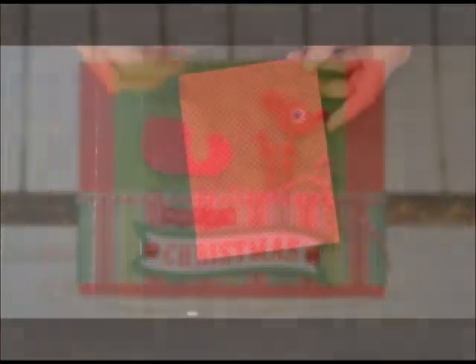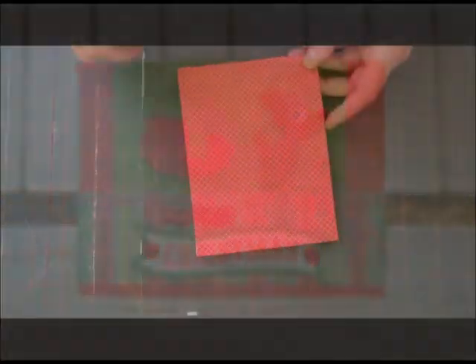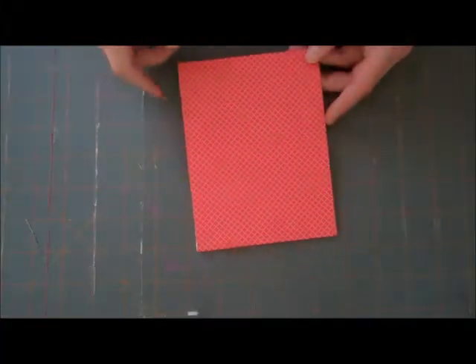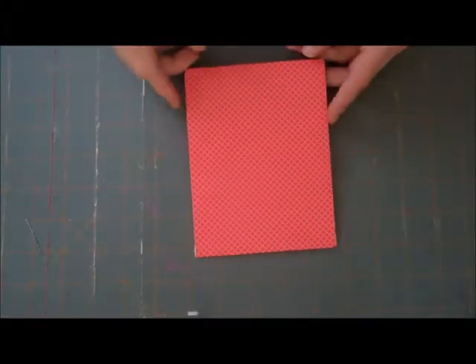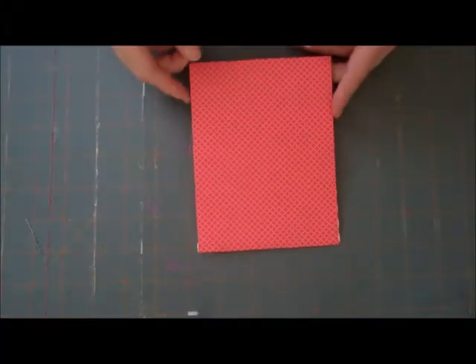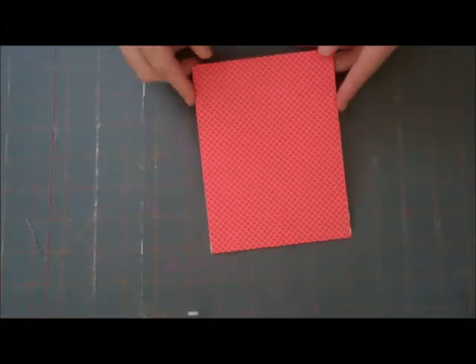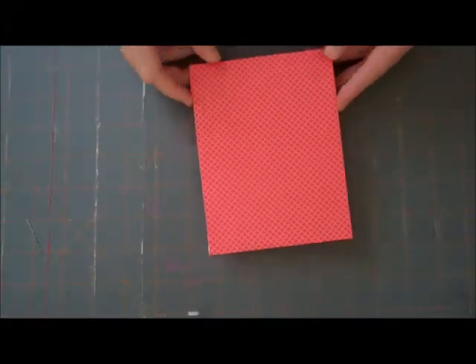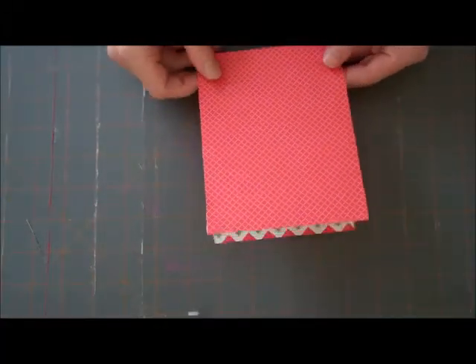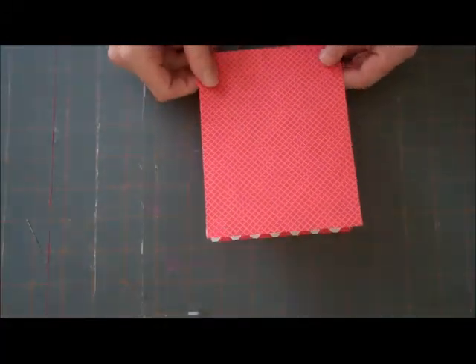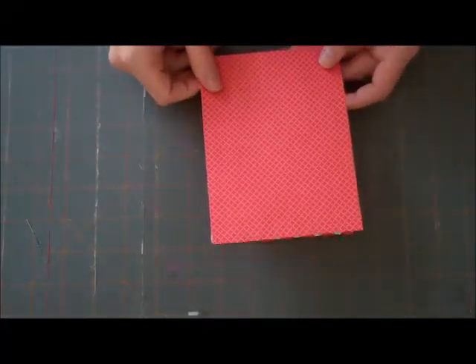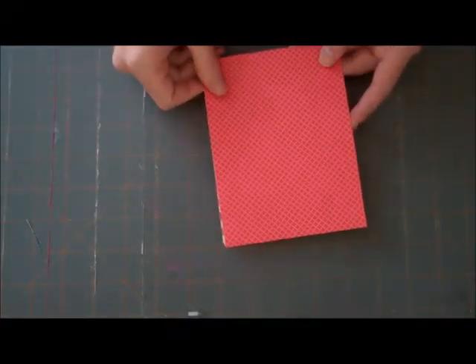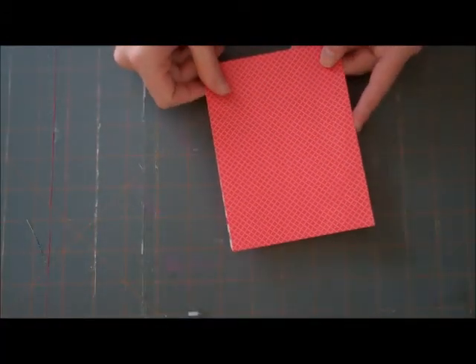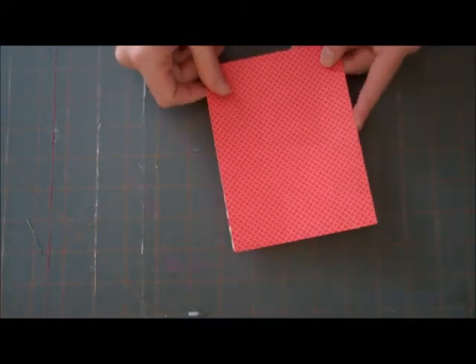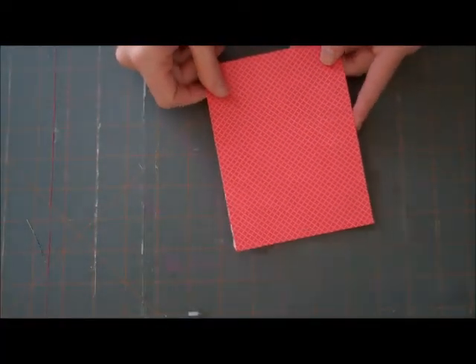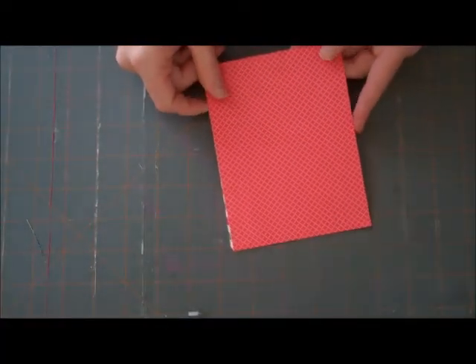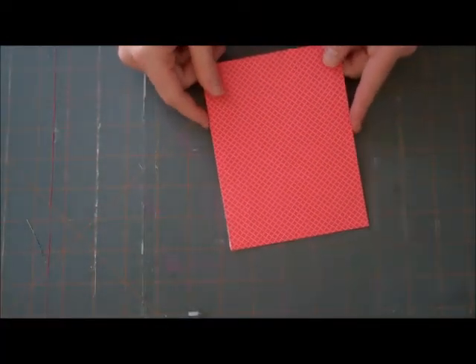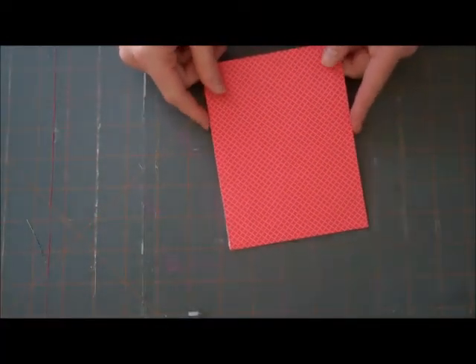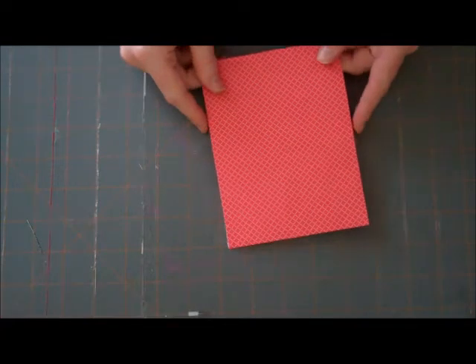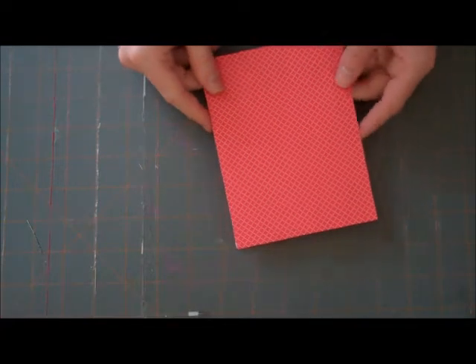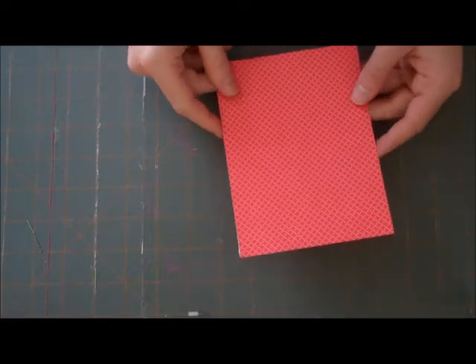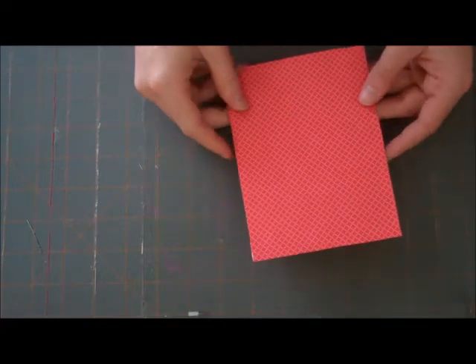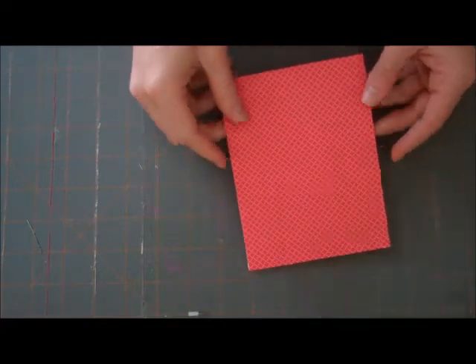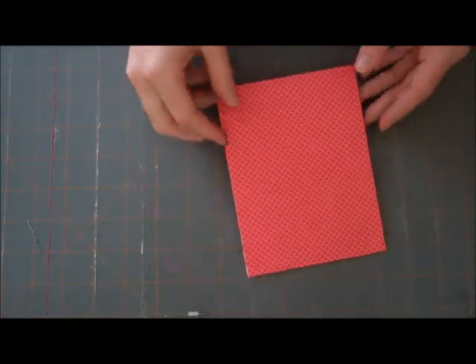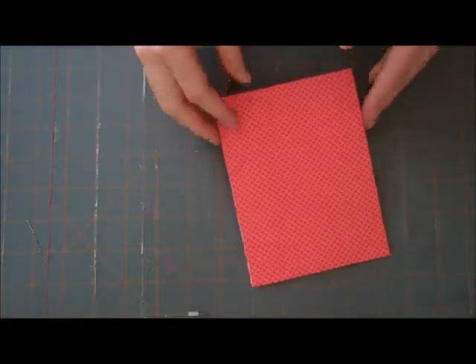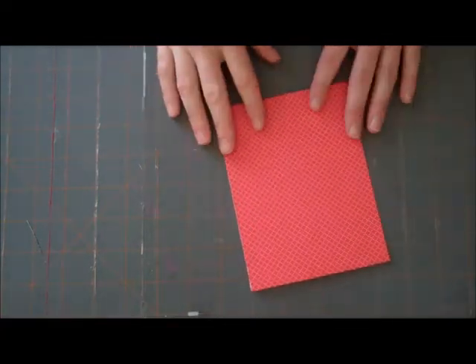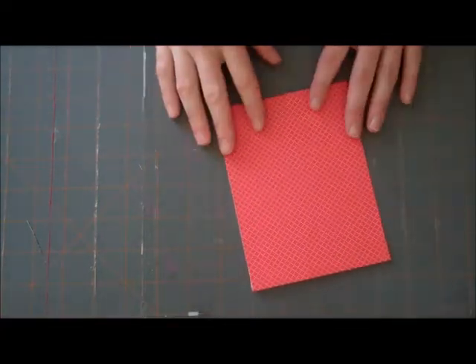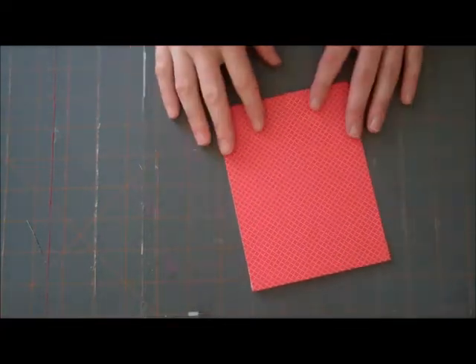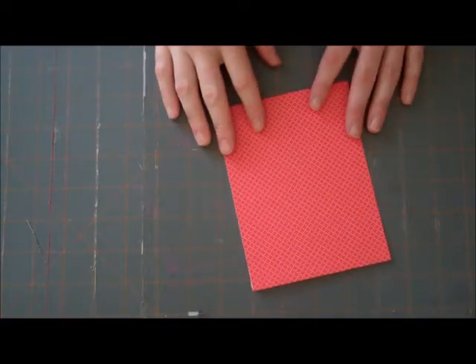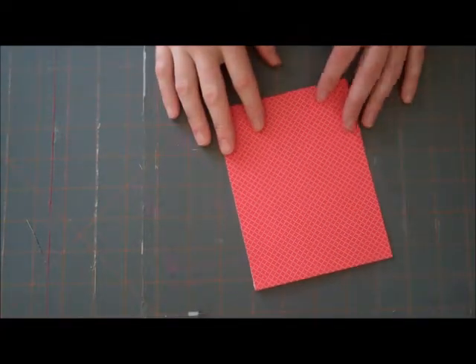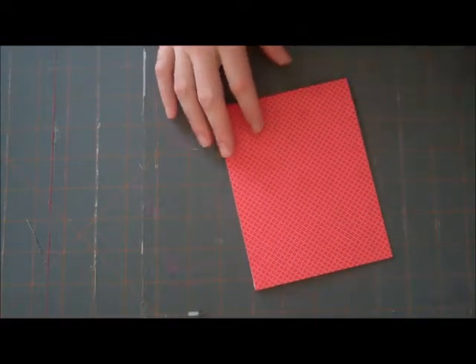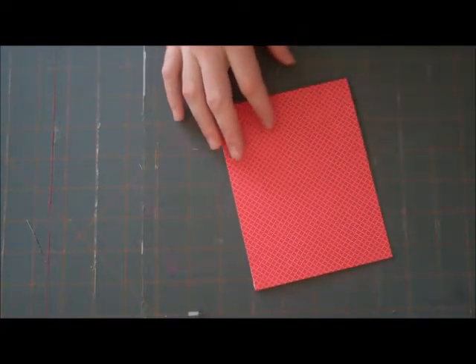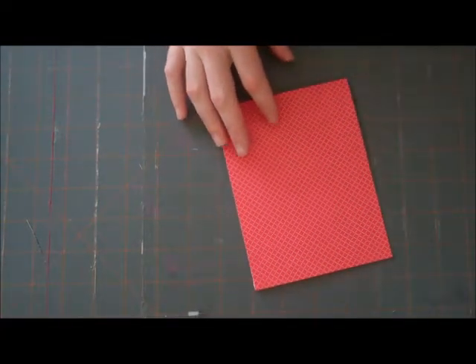Hi everyone, it's Candice Smith and I have a quick tutorial today for you for a fun Christmas card using Doodle Bug's new North Pole collection.